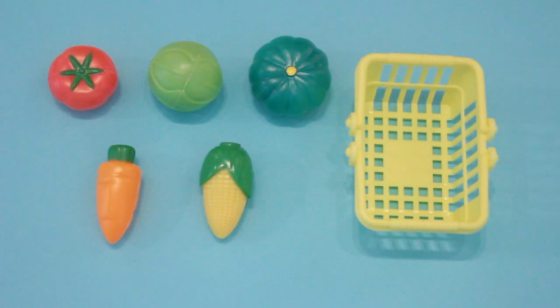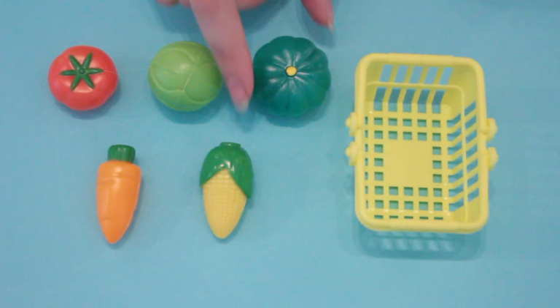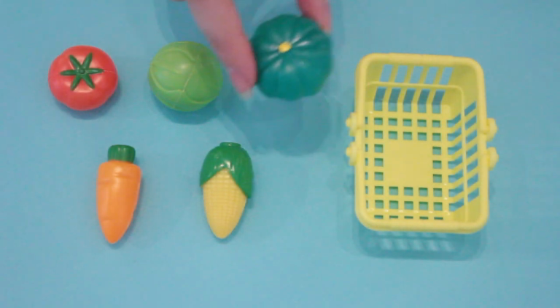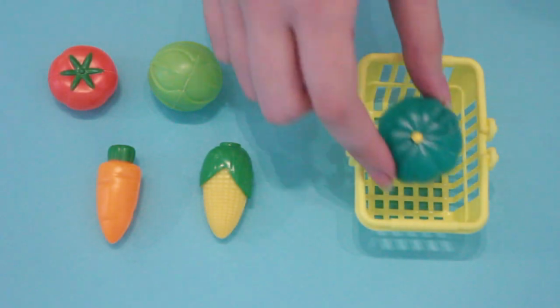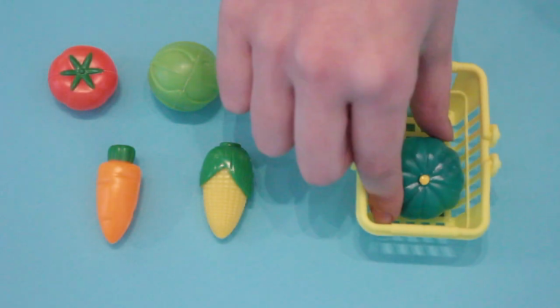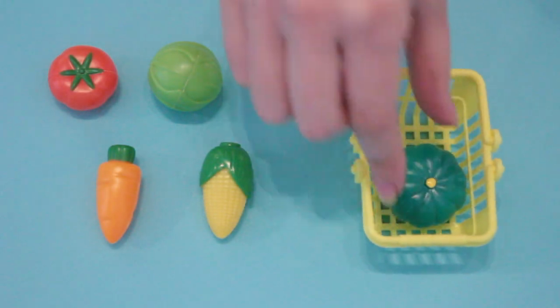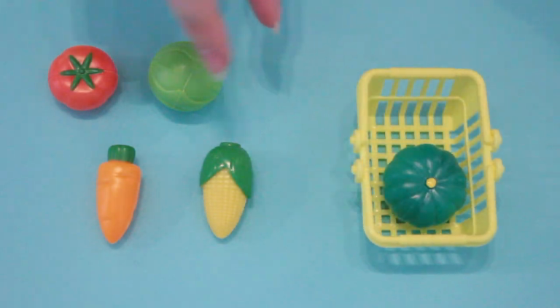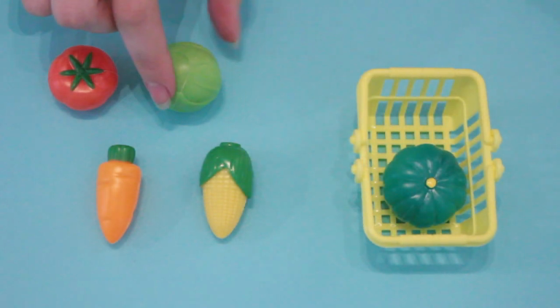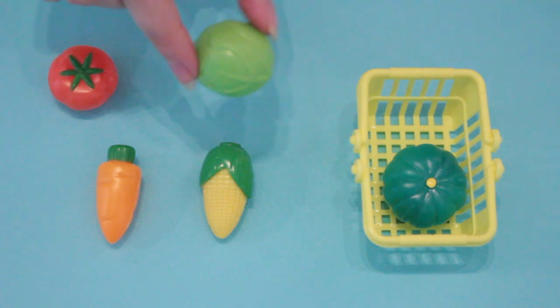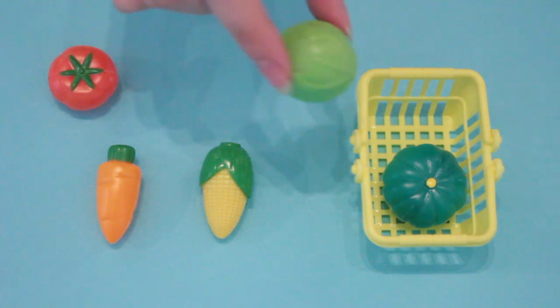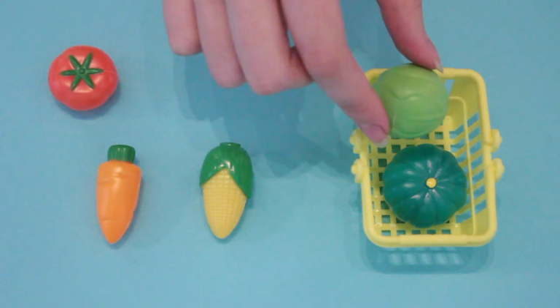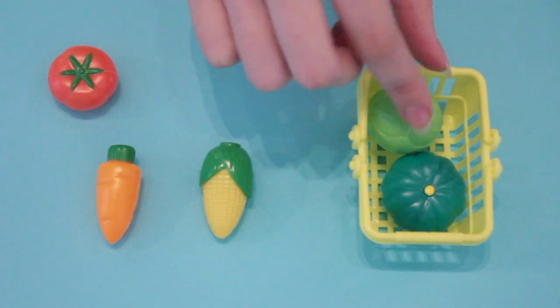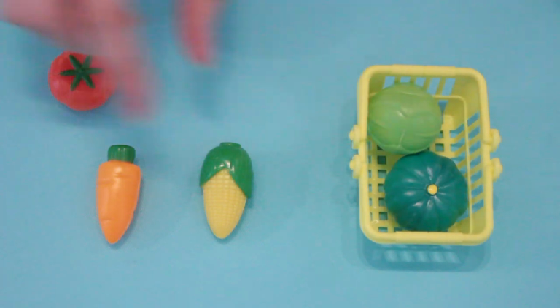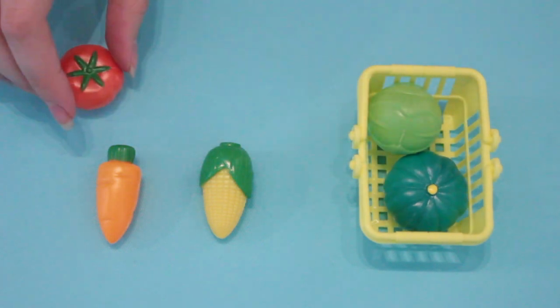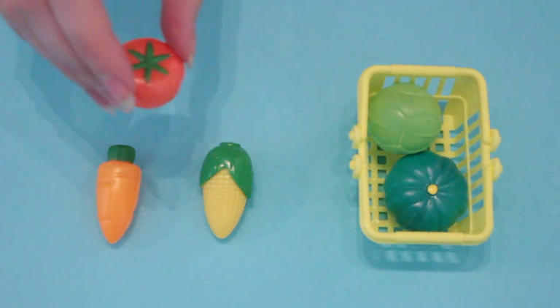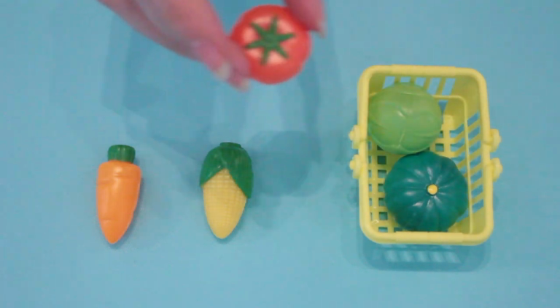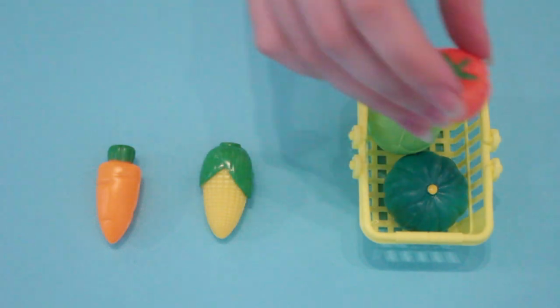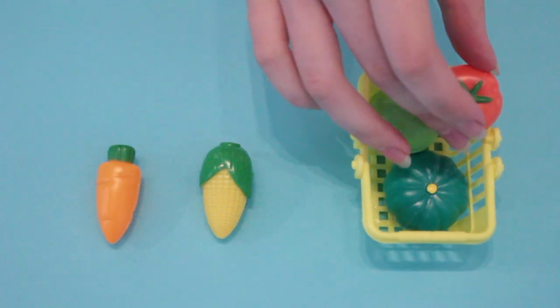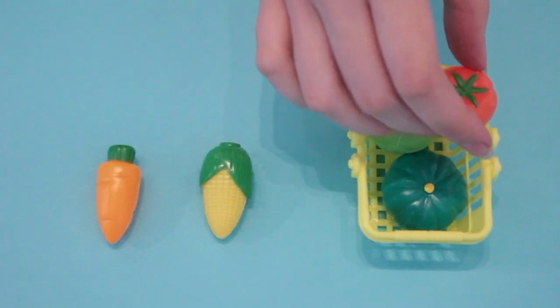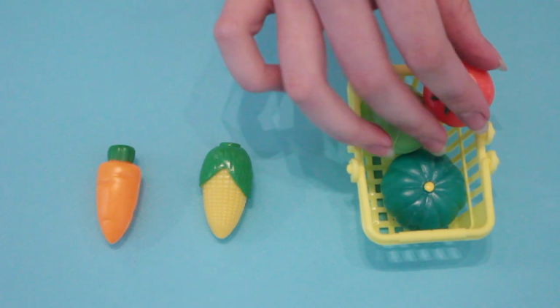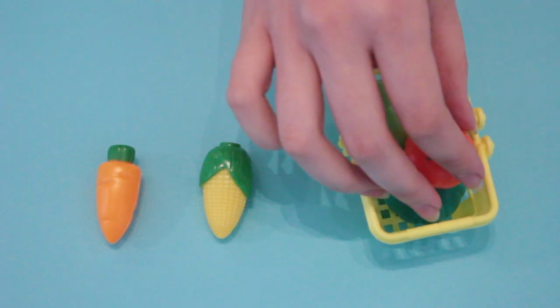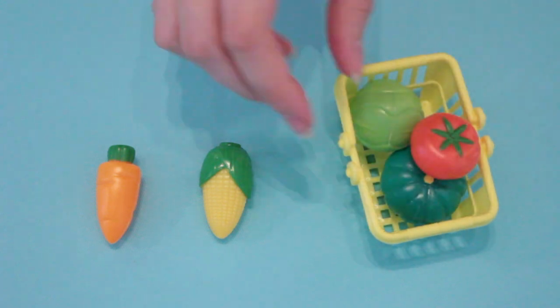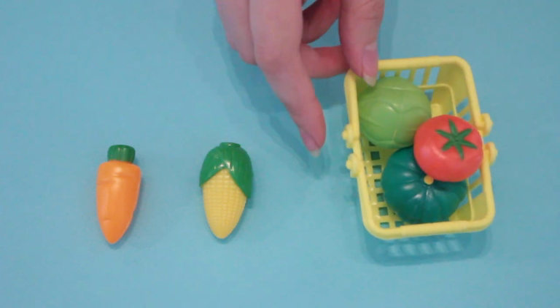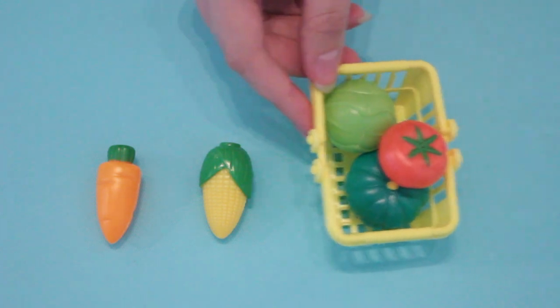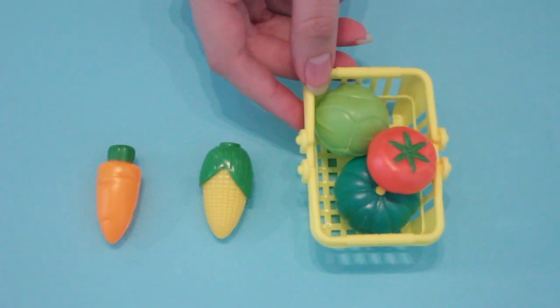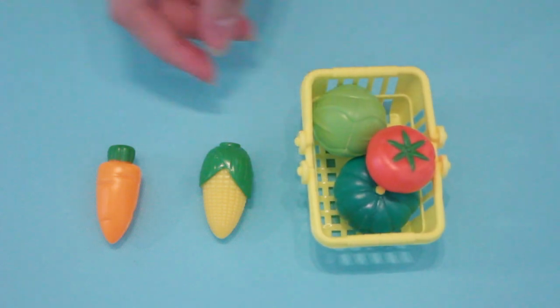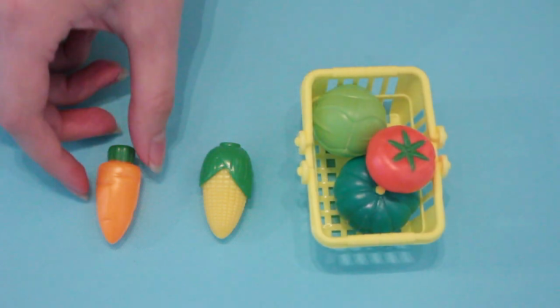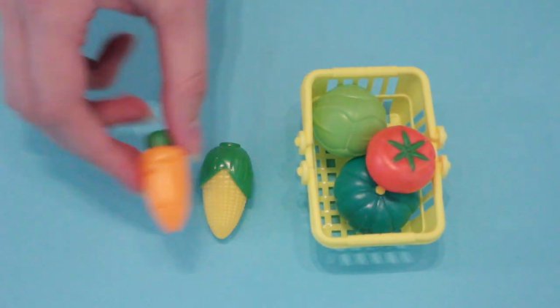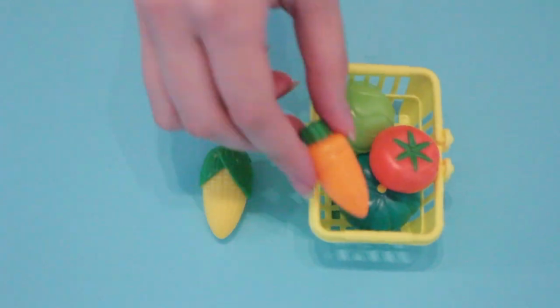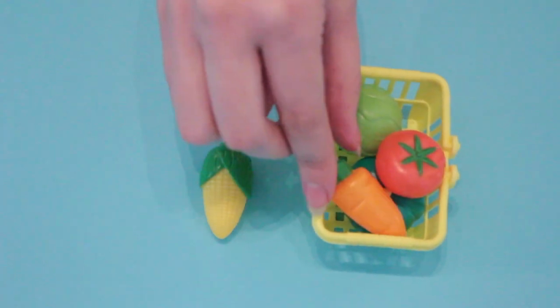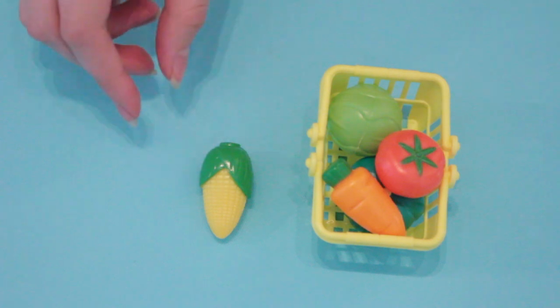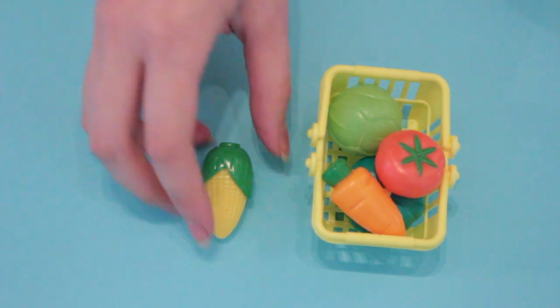These are all of the veggies that come in the playset. There's a green pumpkin, a head of cabbage, a red tomato, a little carrot, and also an ear of corn.